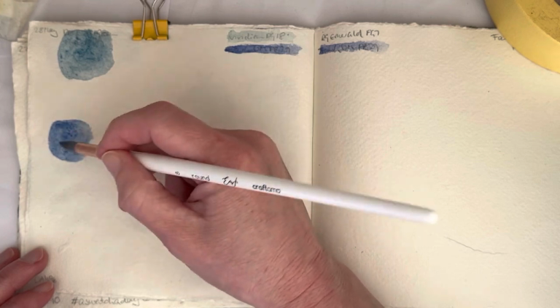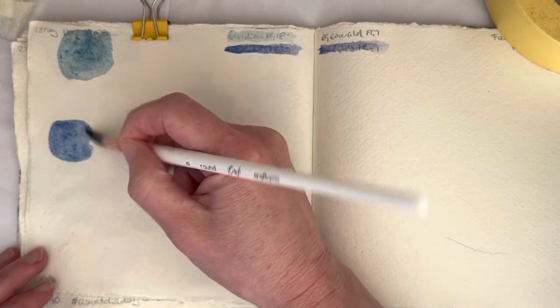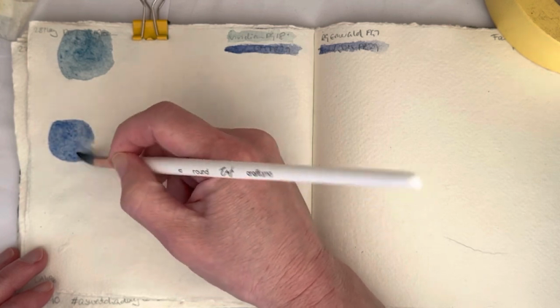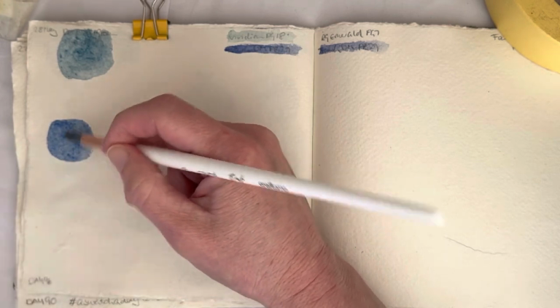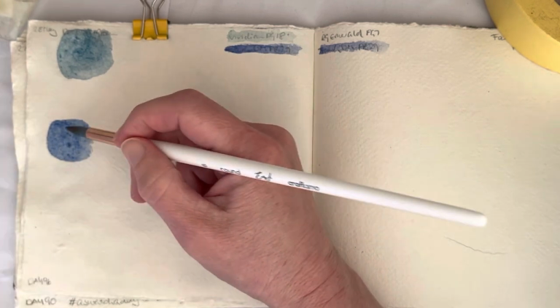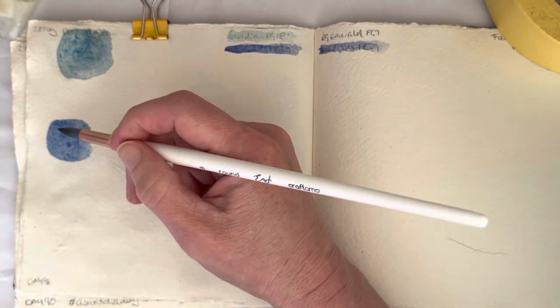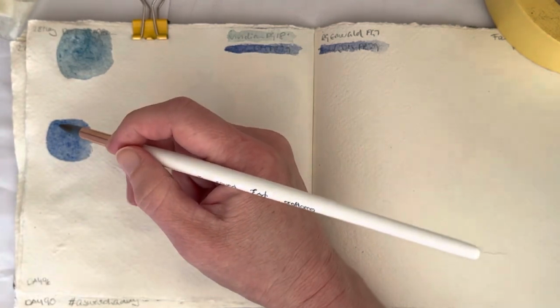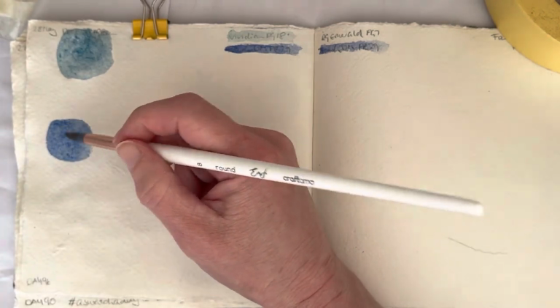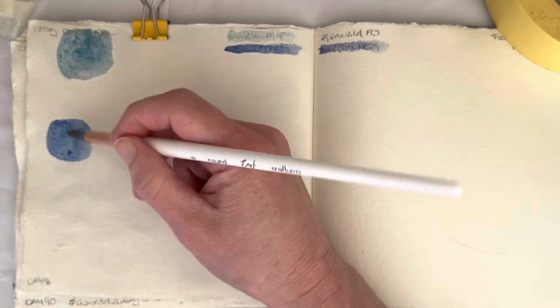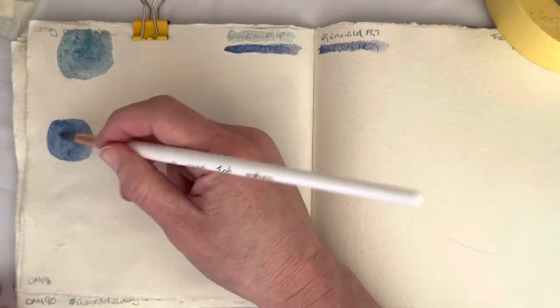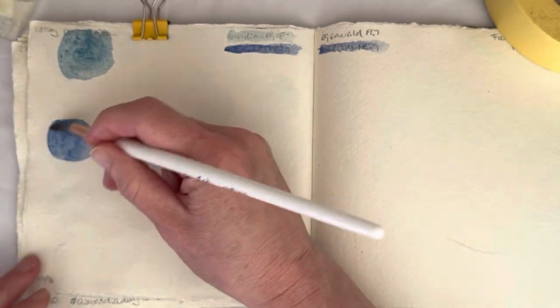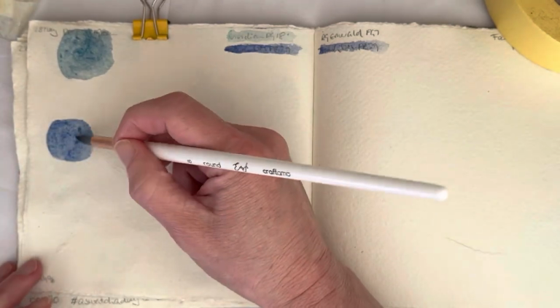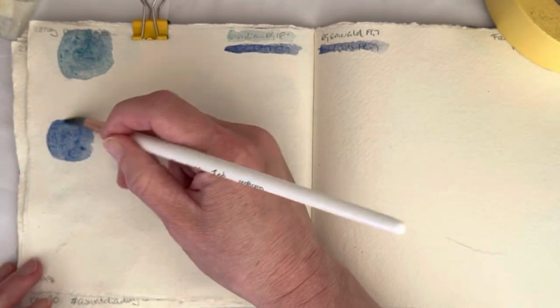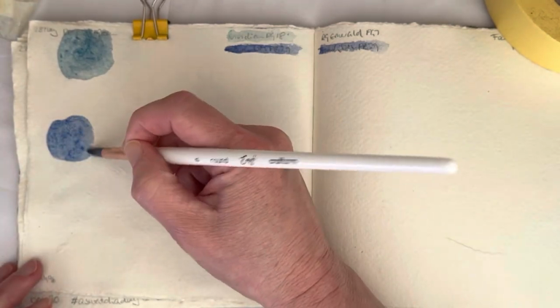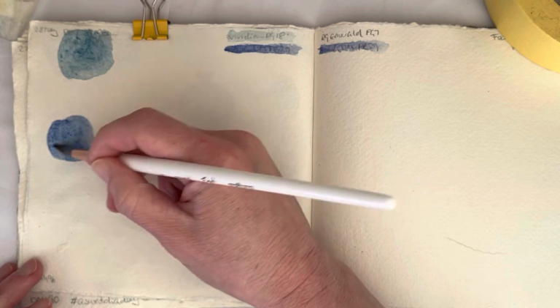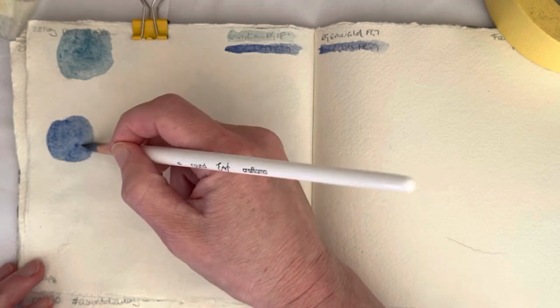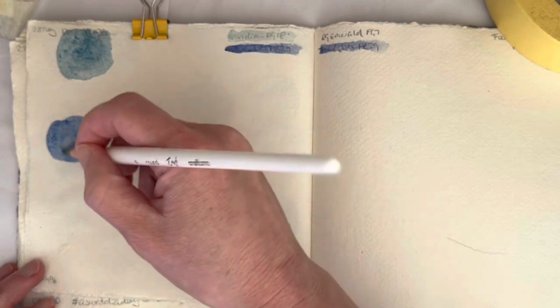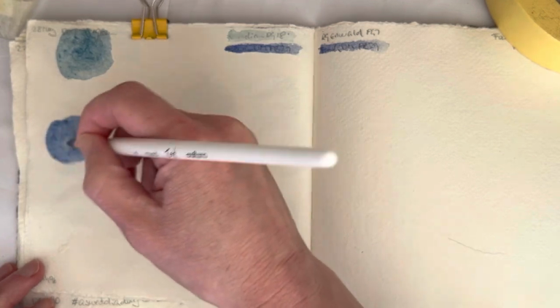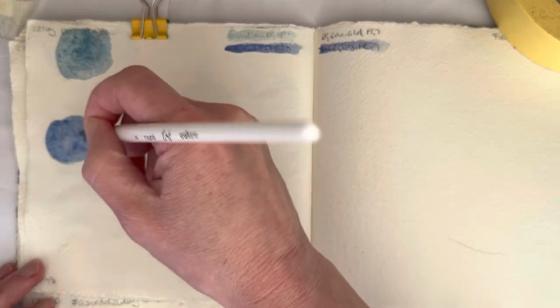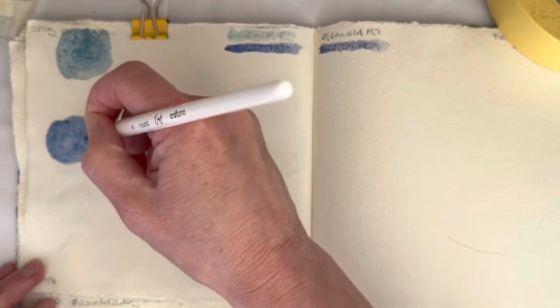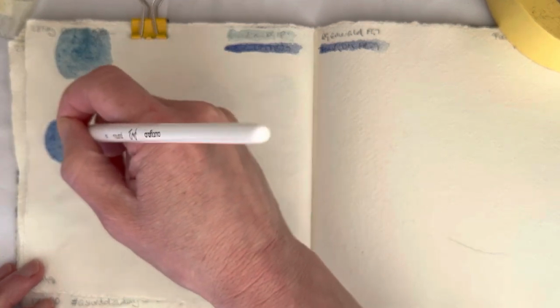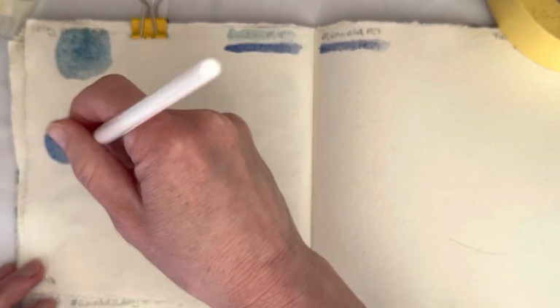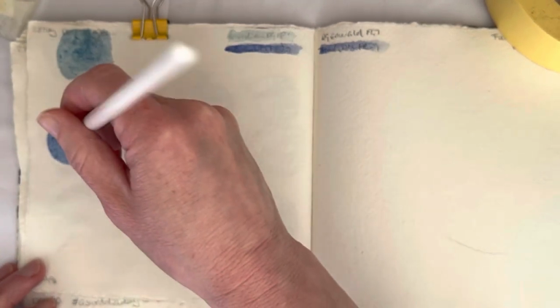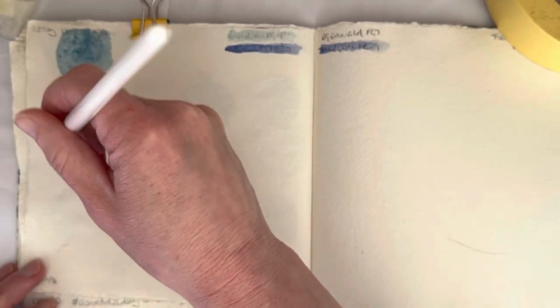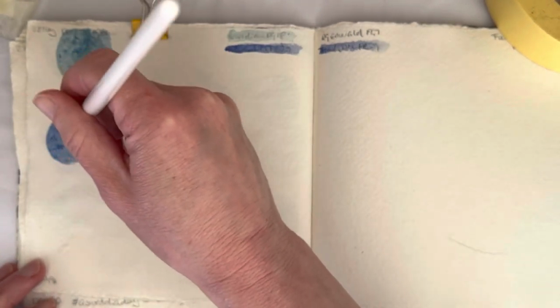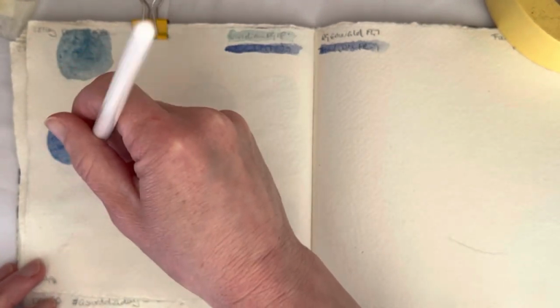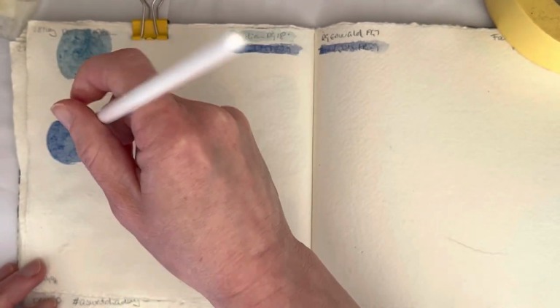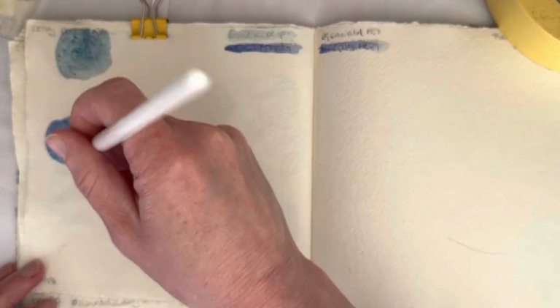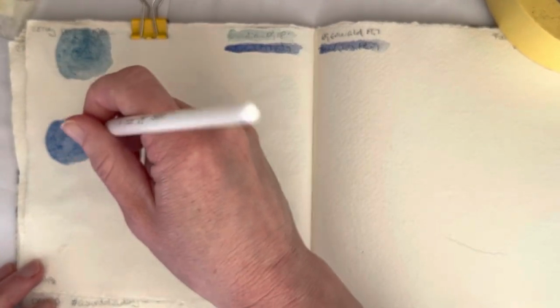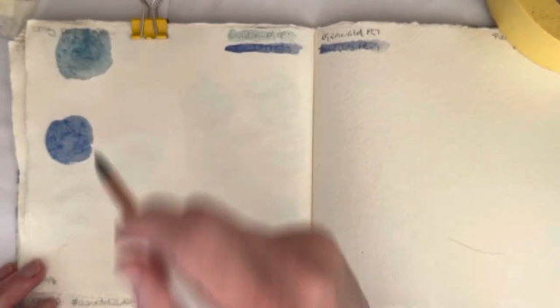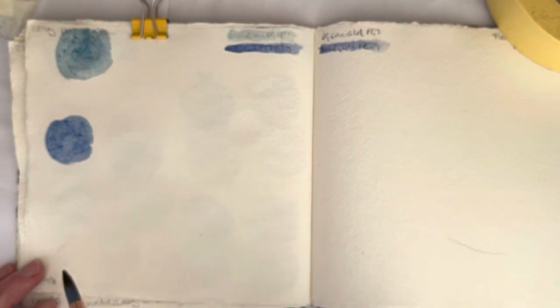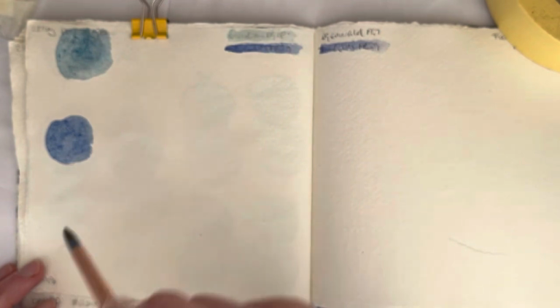I'm using Schmincke Viridian and Schmincke French Ultramarine. This is too much French Ultramarine, but that's kind of deliberate — I knew that was going to be too much. There's a reason why I've decided to go for the Deep Sea Green today.